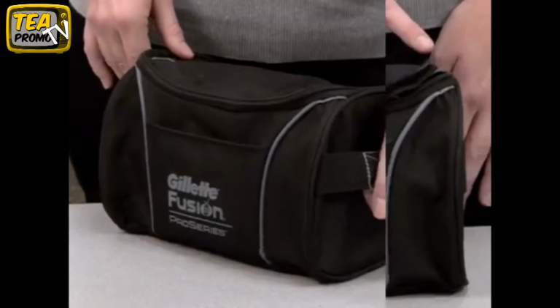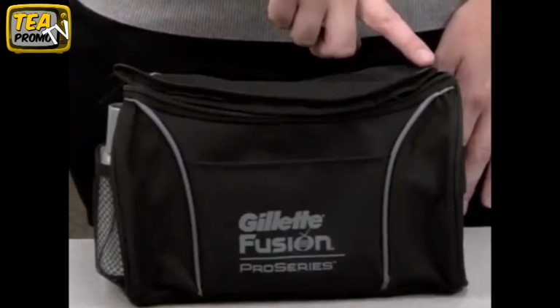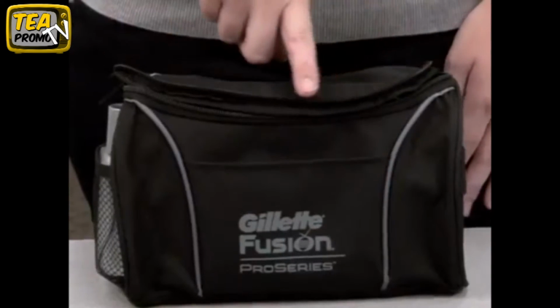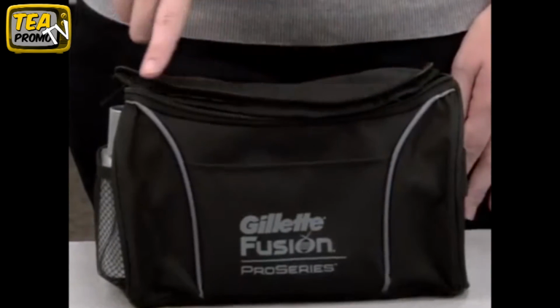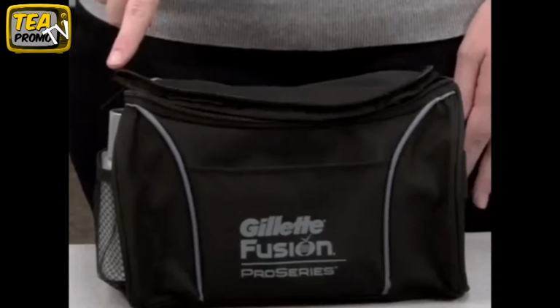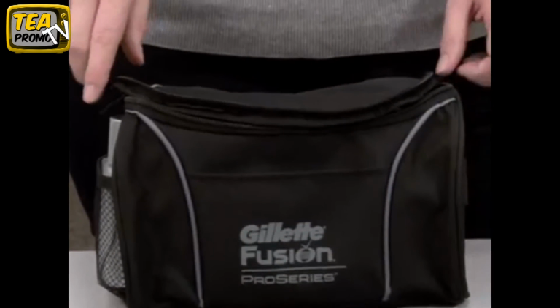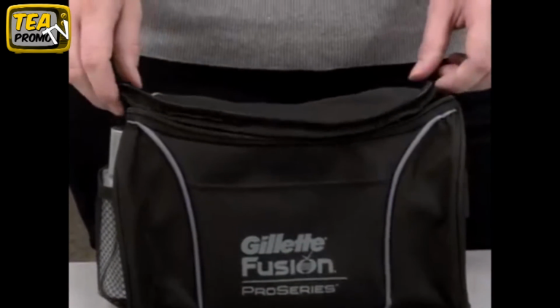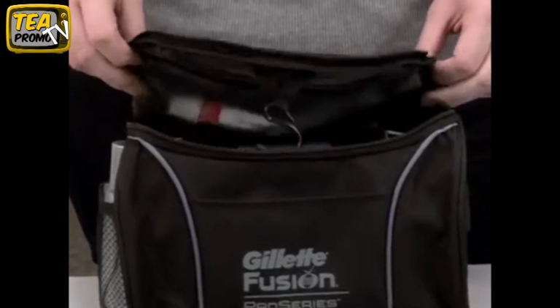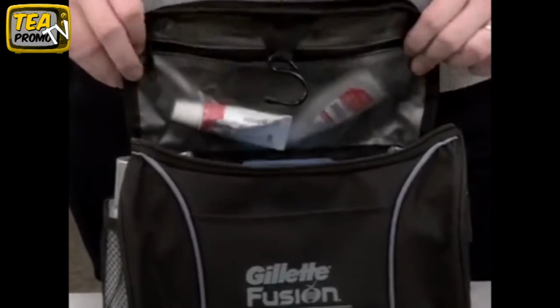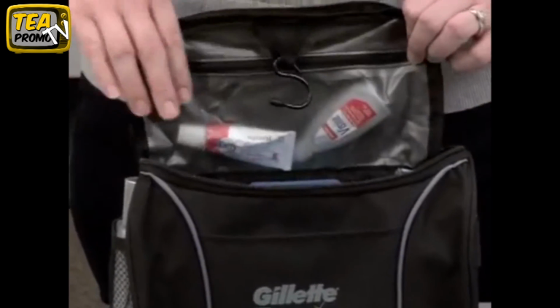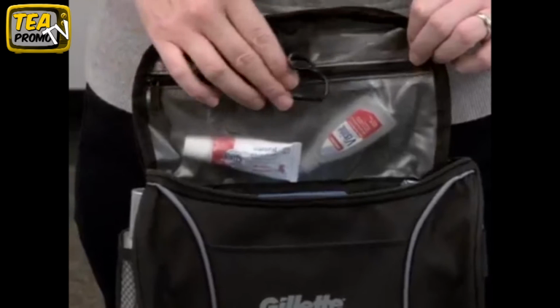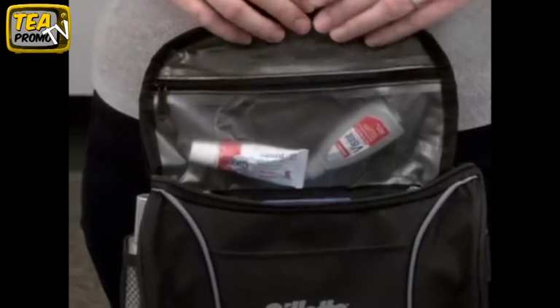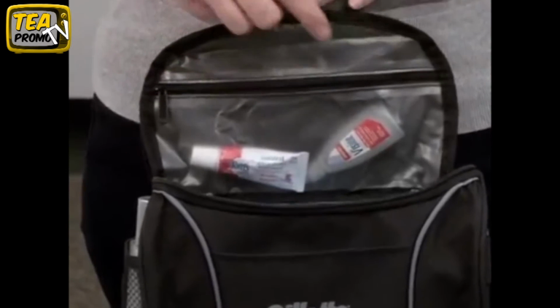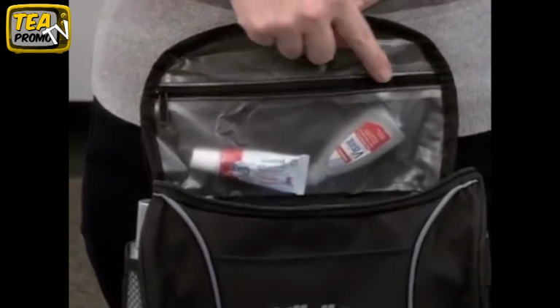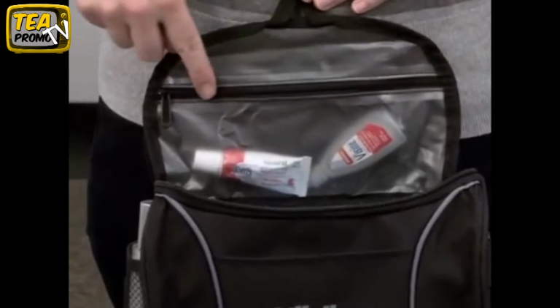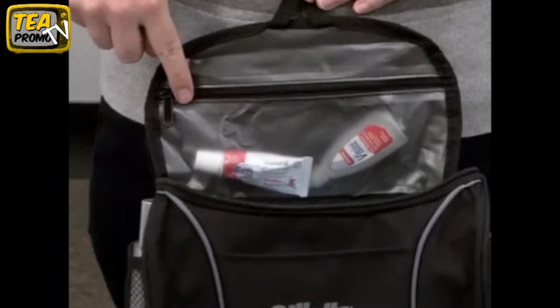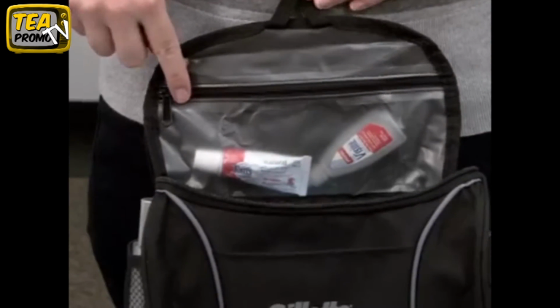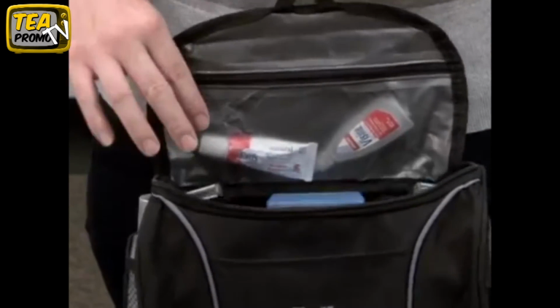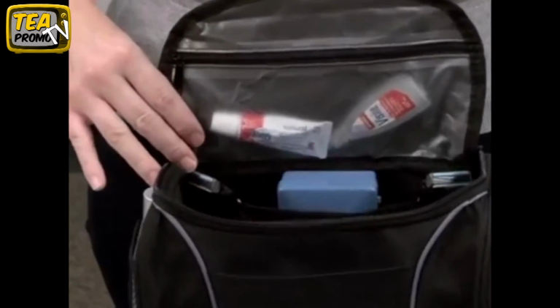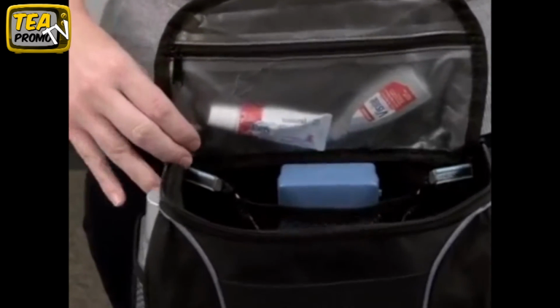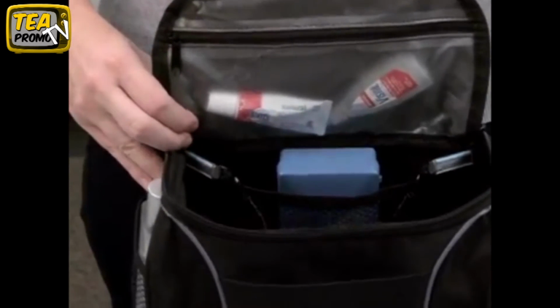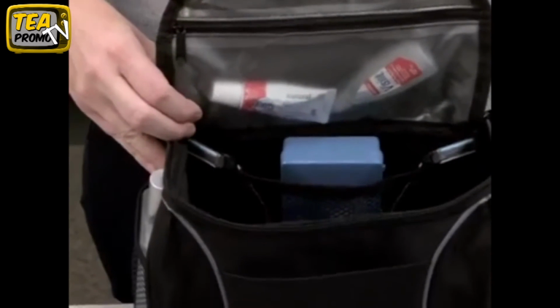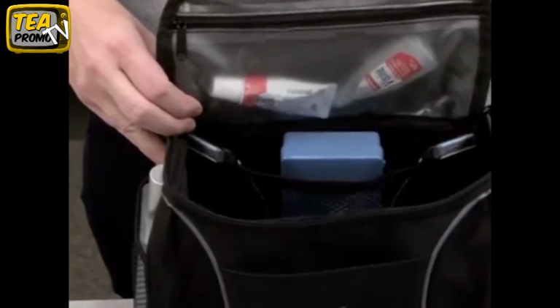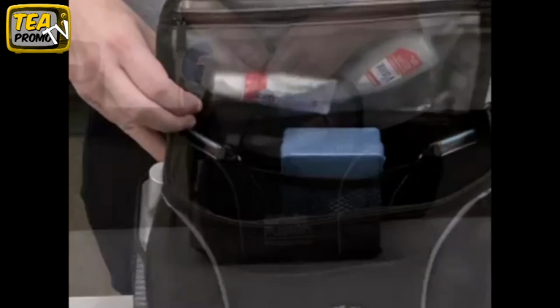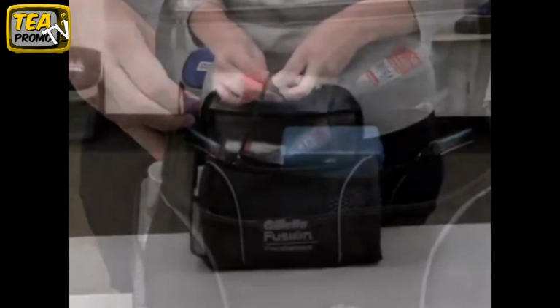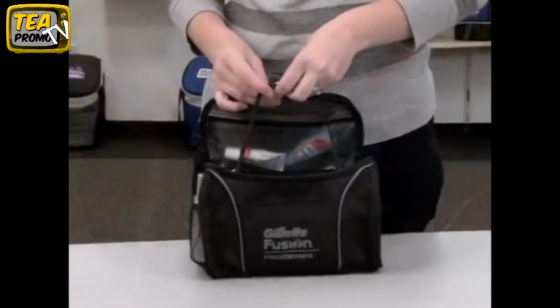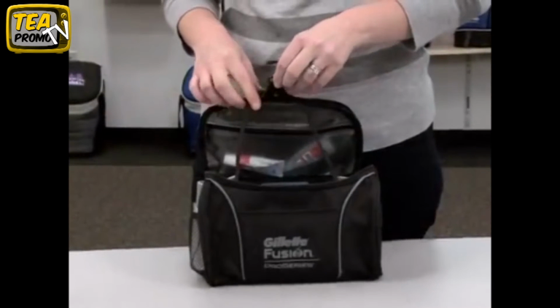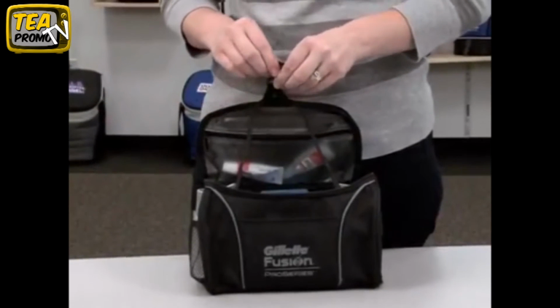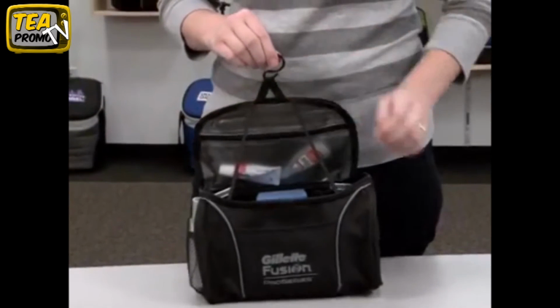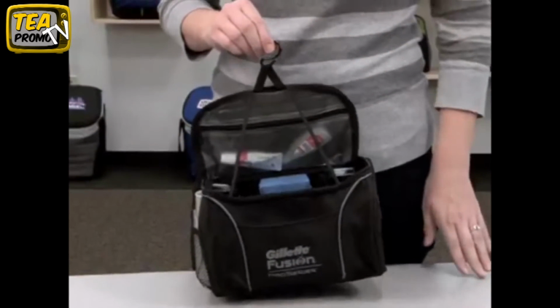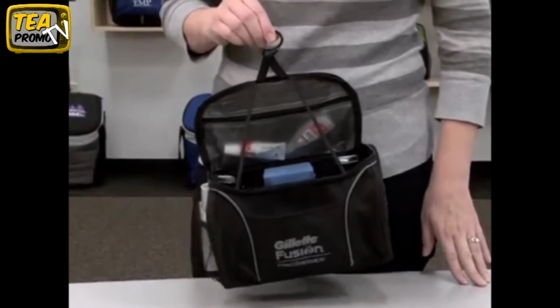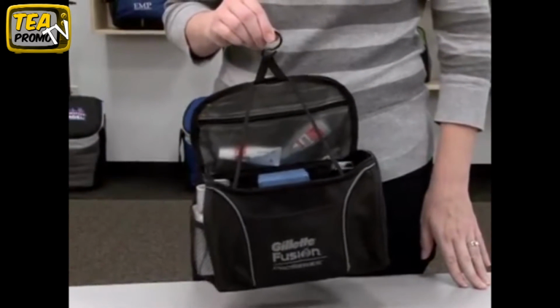There's a top zippered closure, and on the inside you'll find a waterproof zippered pocket and a mesh pocket for organization. The interior strap provides support while hanging.